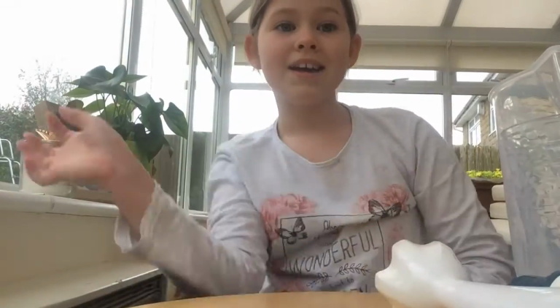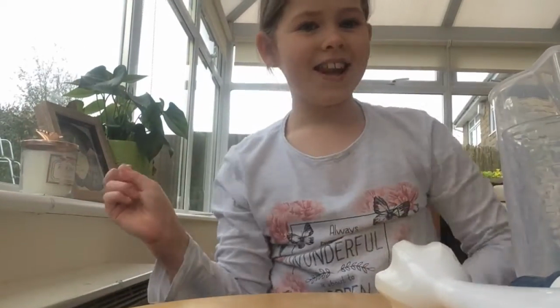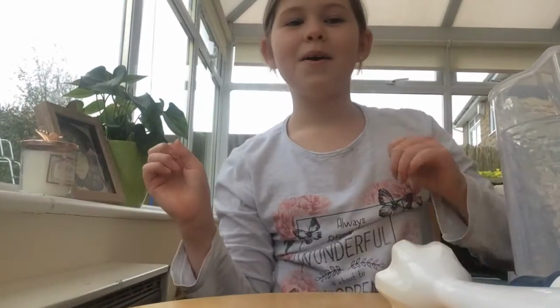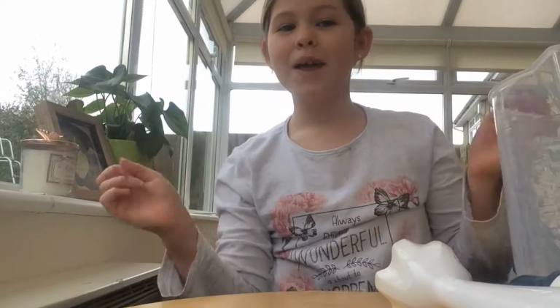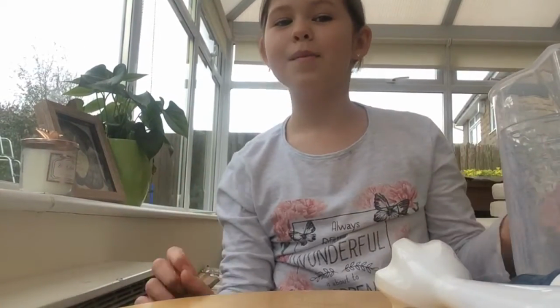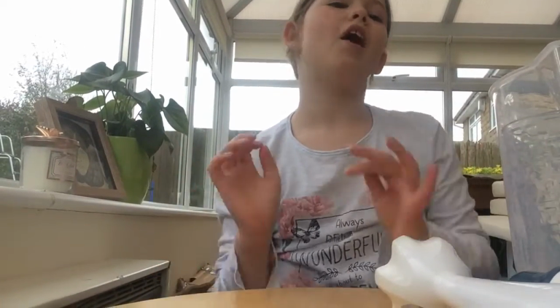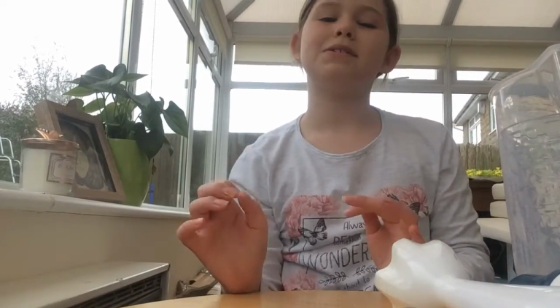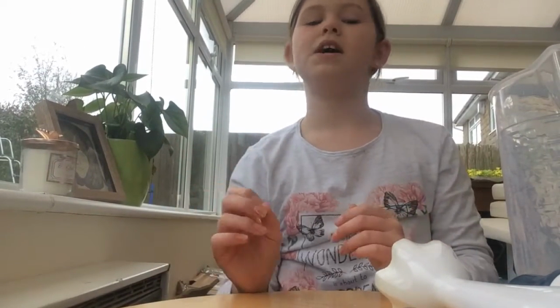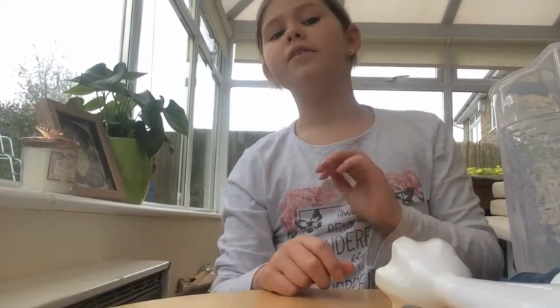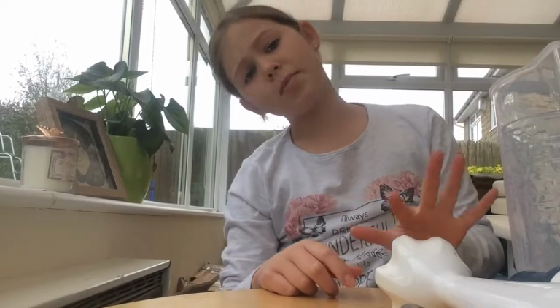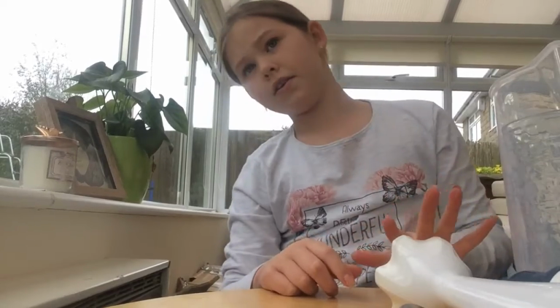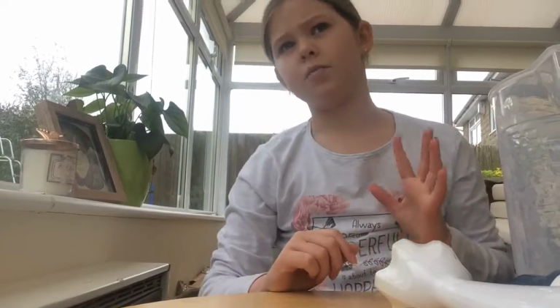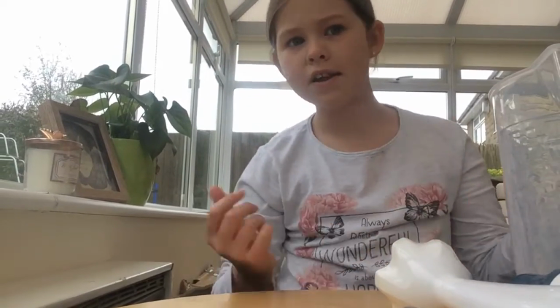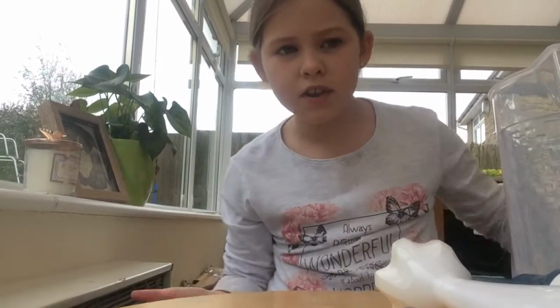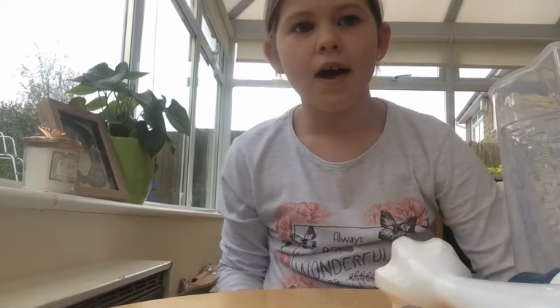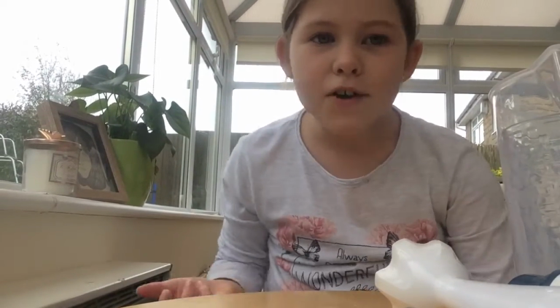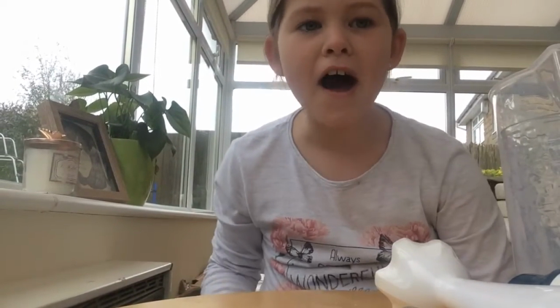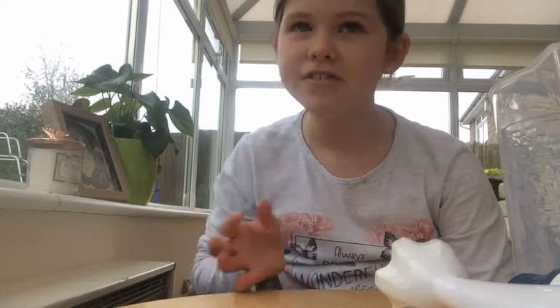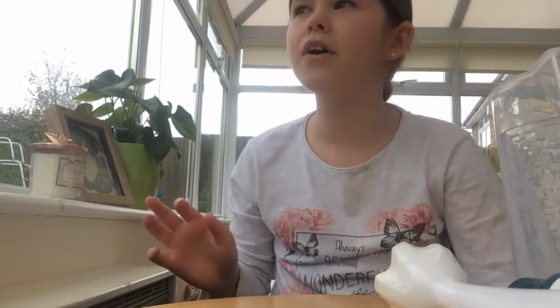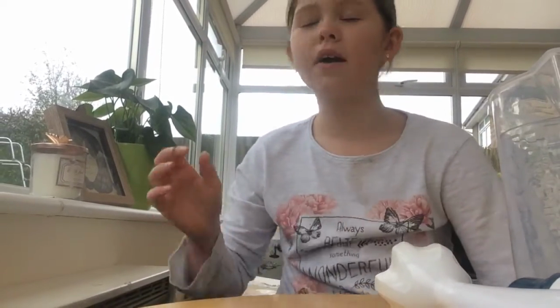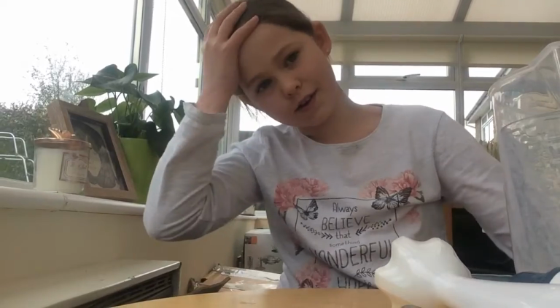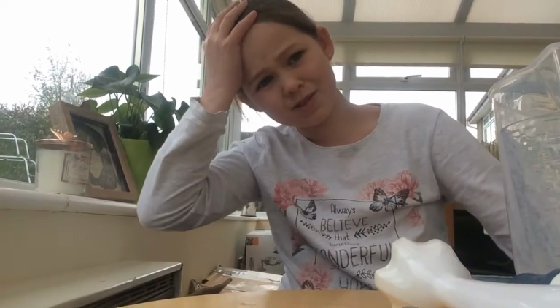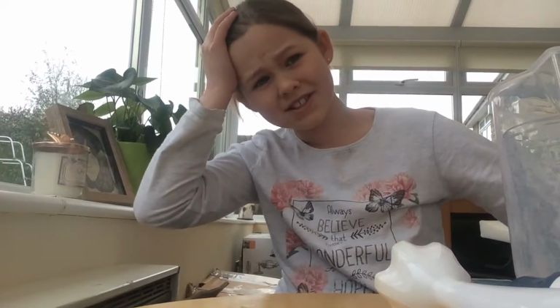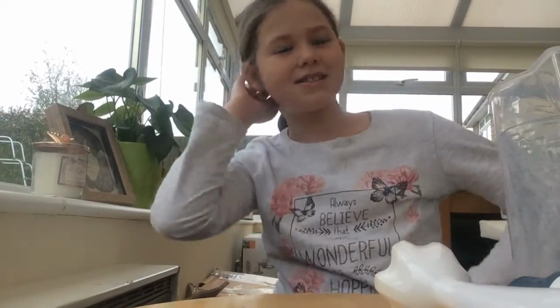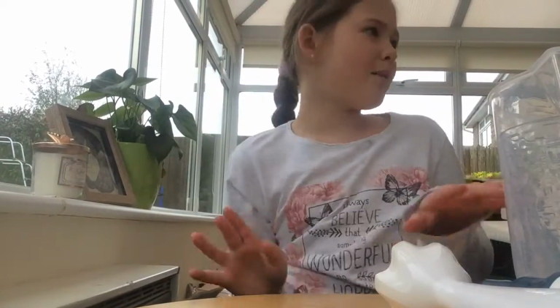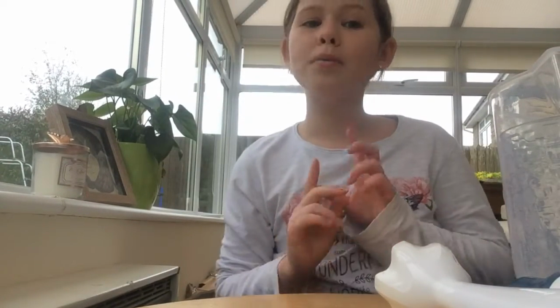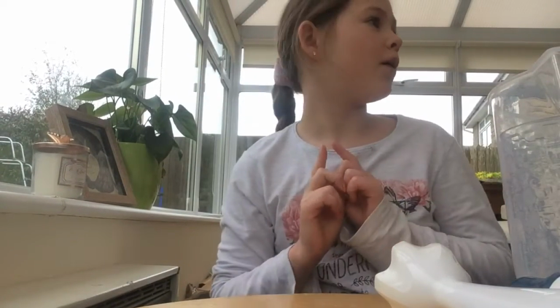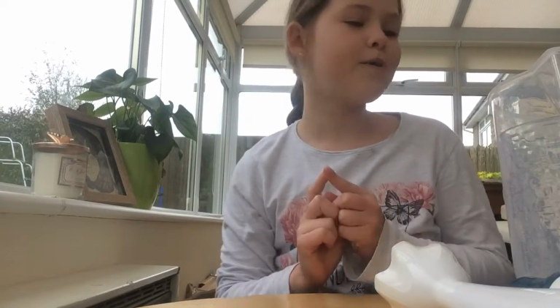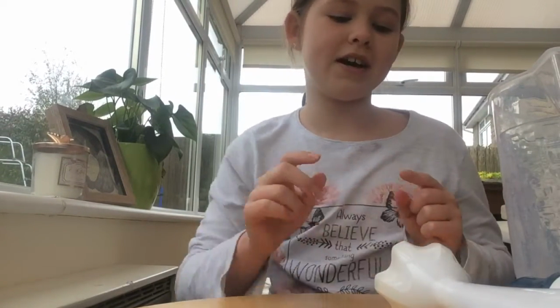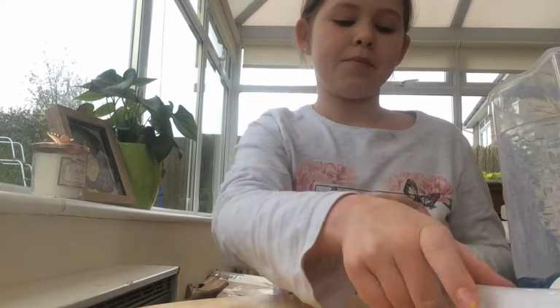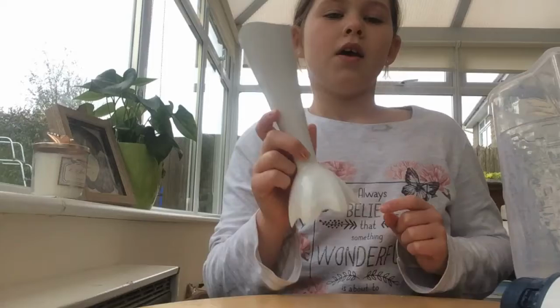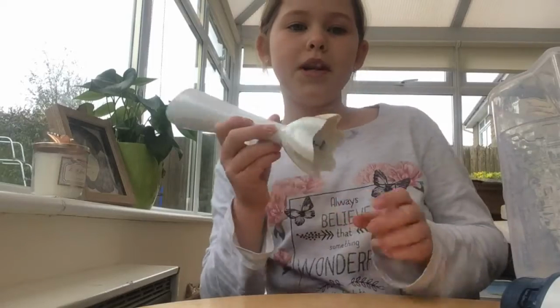Hi guys, today we are going to be making an Oreo milkshake. The reason I haven't been uploading is because I forgot, and I'm like, oh my god, I've got so much time. So here we are uploading one more time.